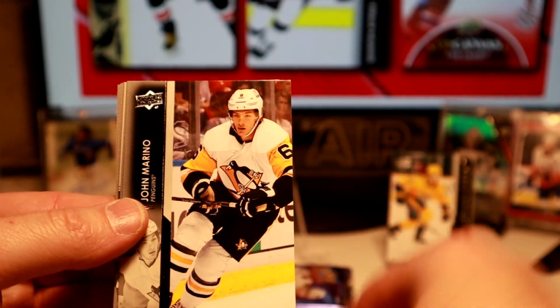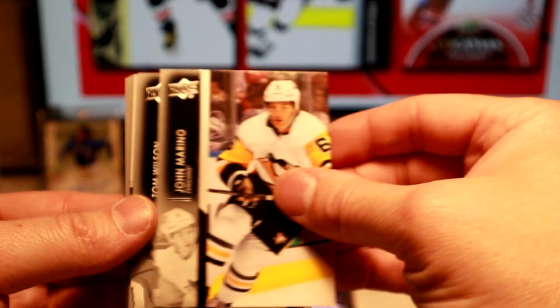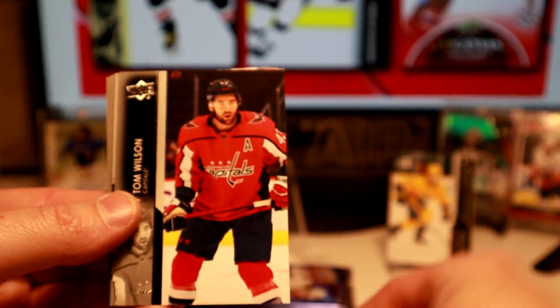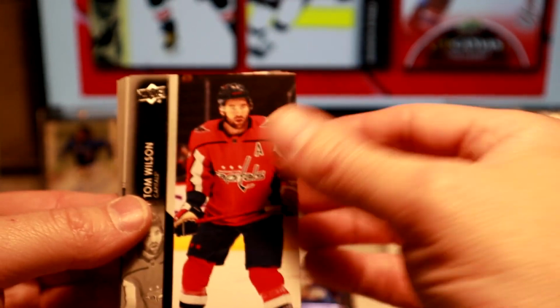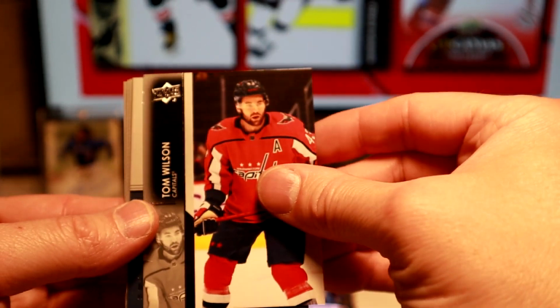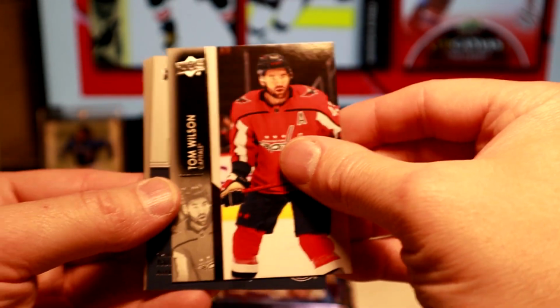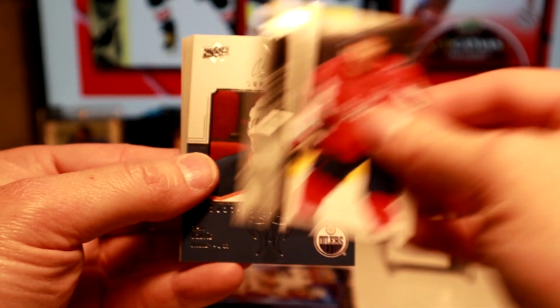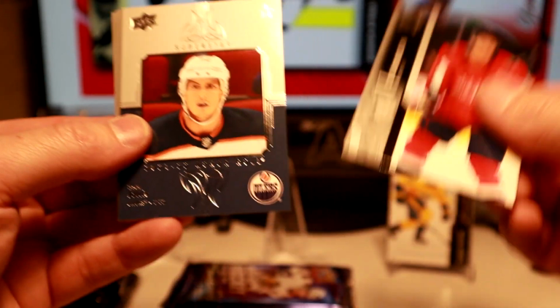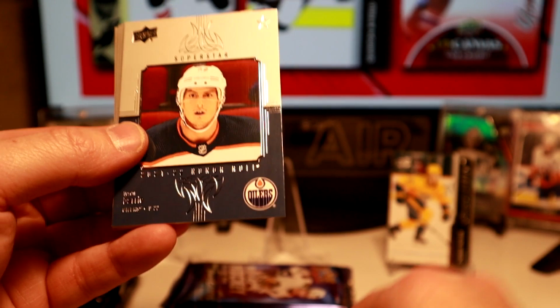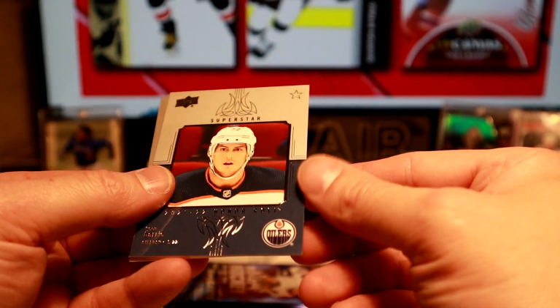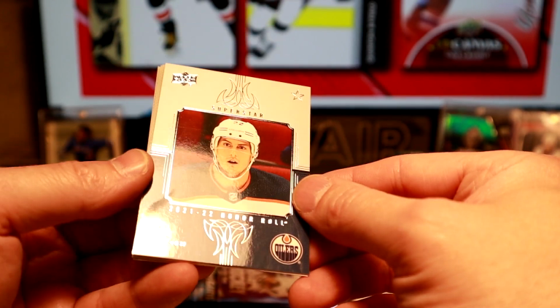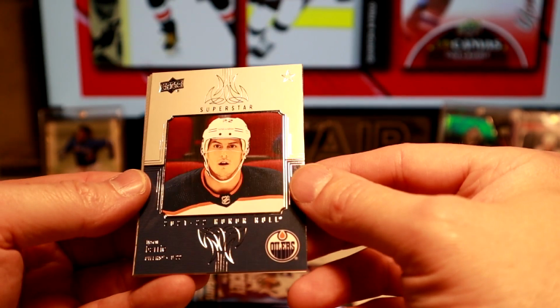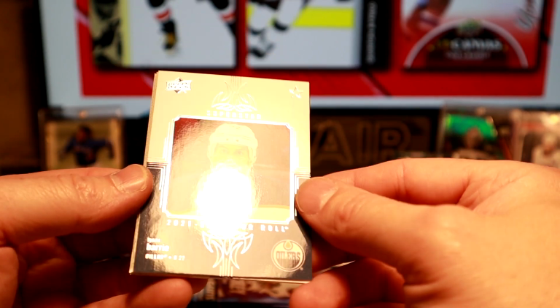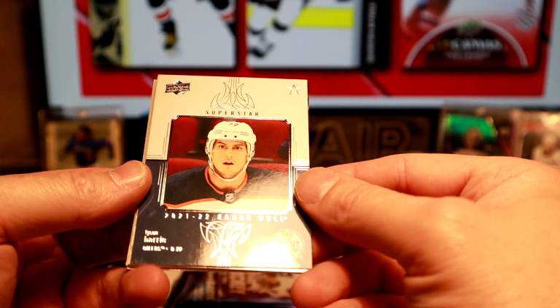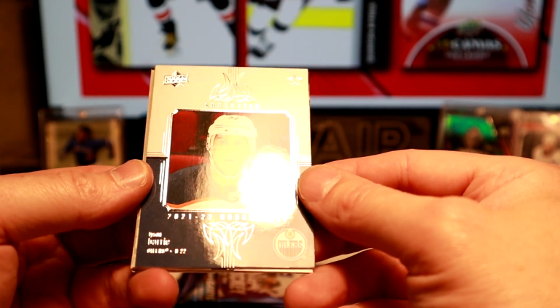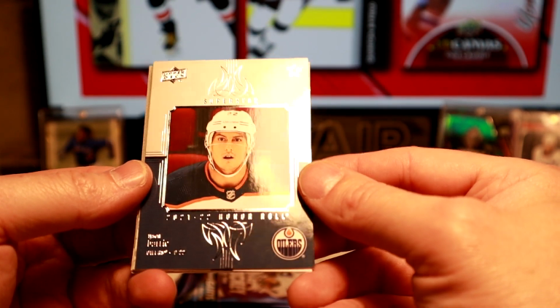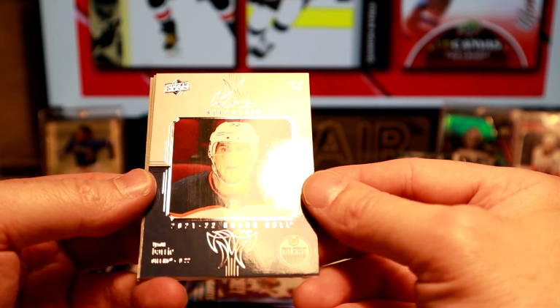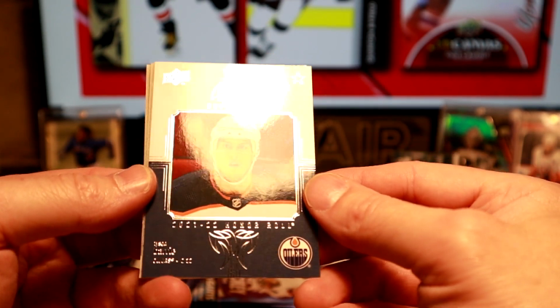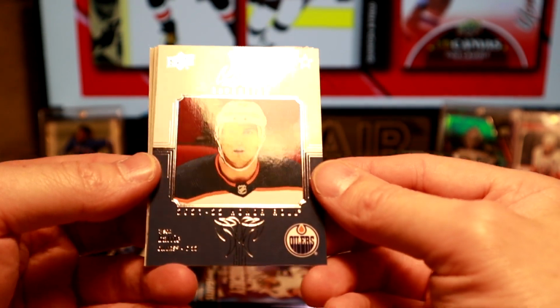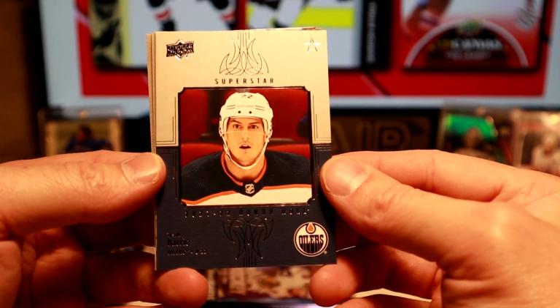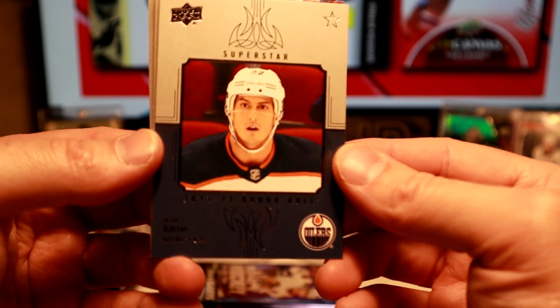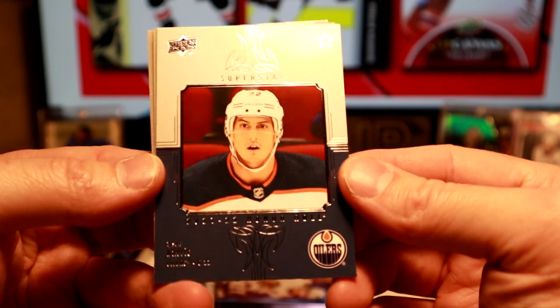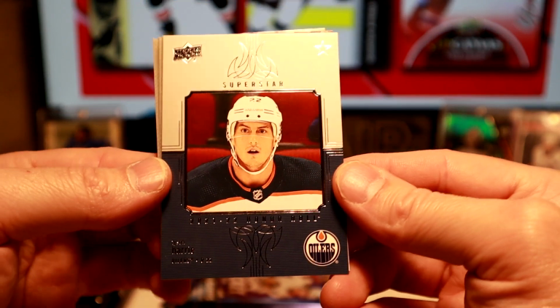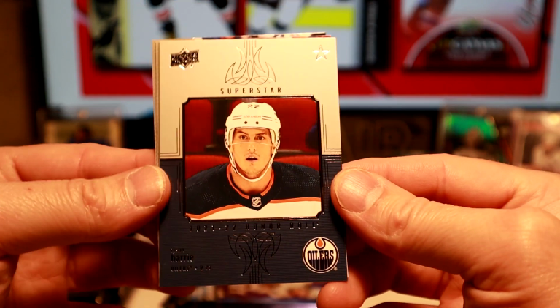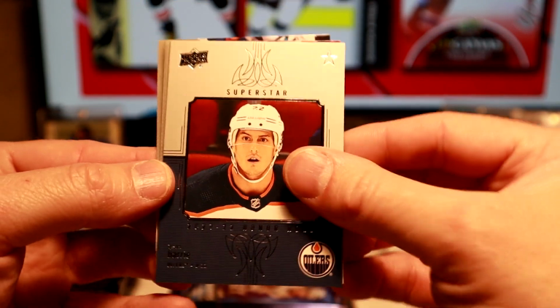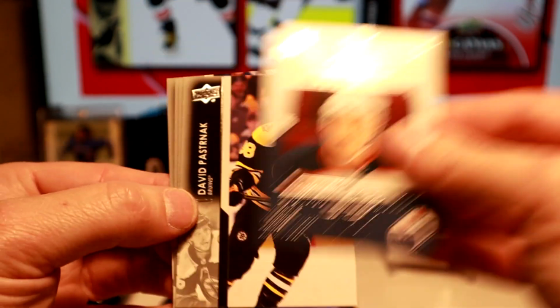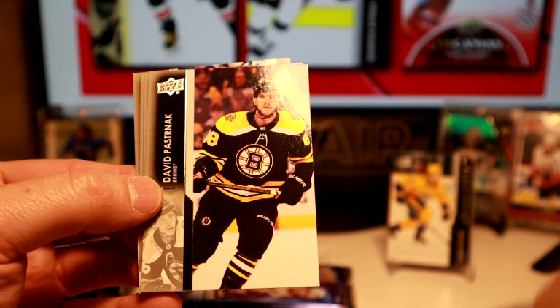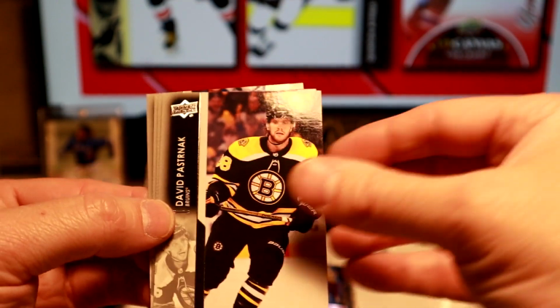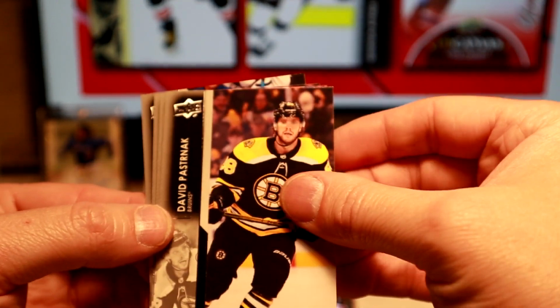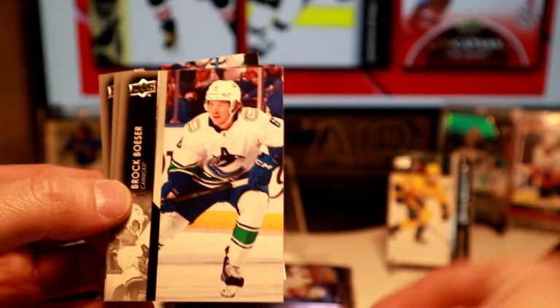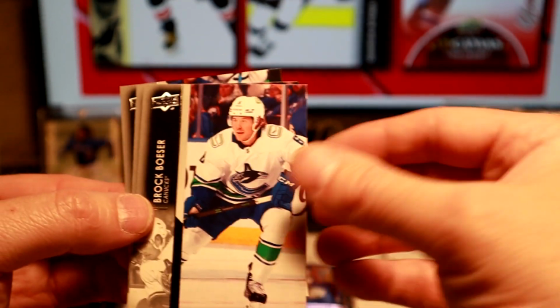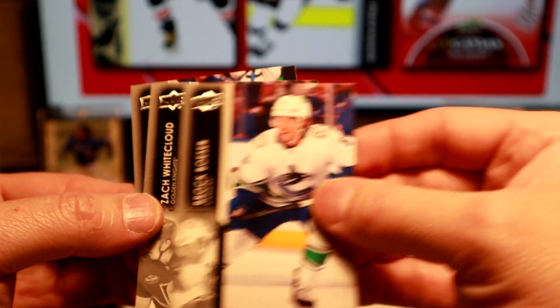Great day for hockey cards. And we got a Tyson Barrie Superstar insert. So there we go. Next insert — Pasta. Buzzer.